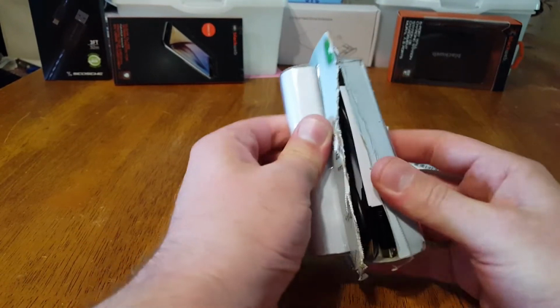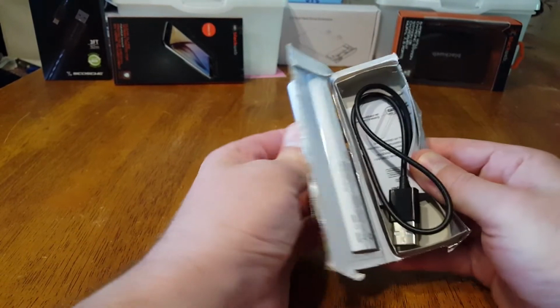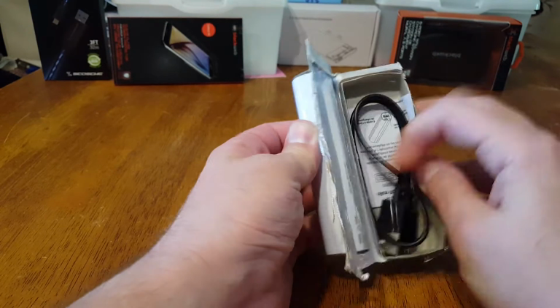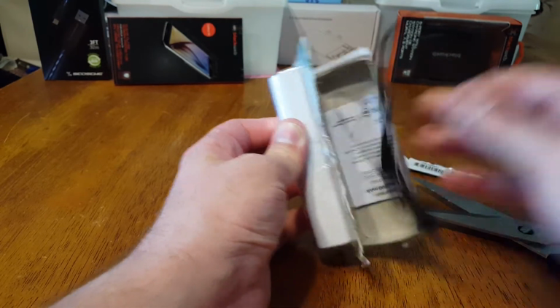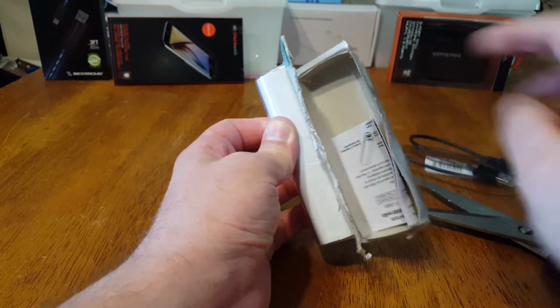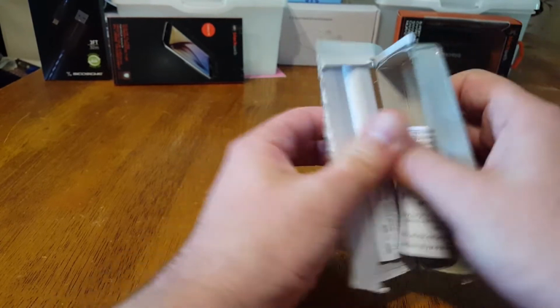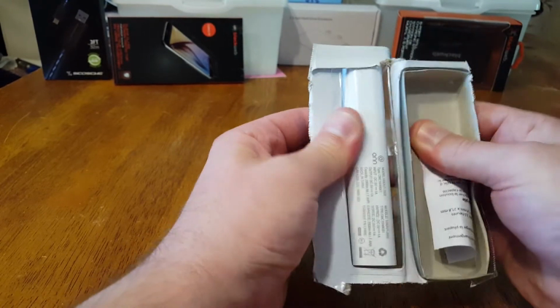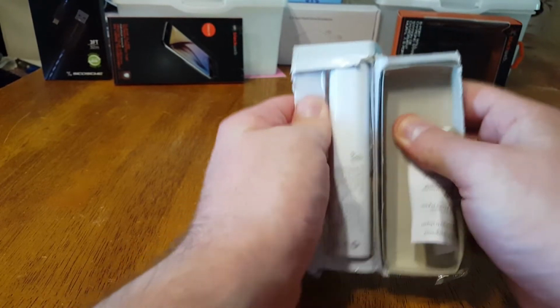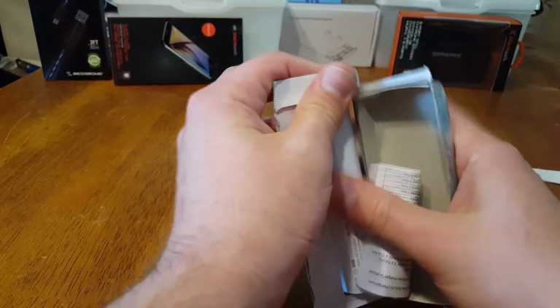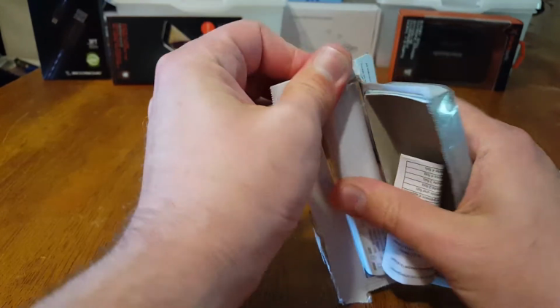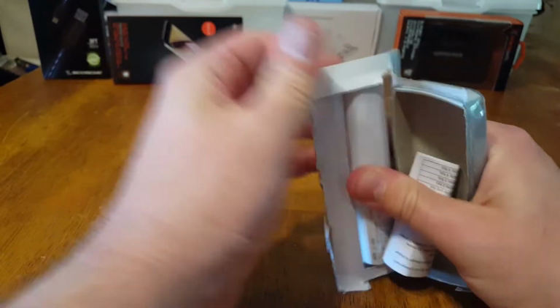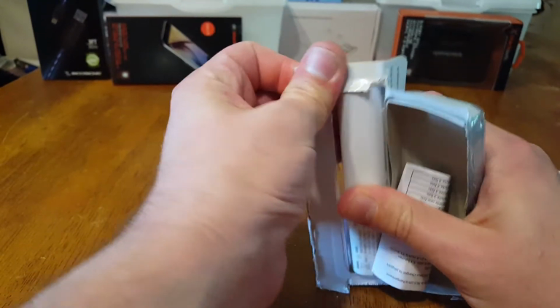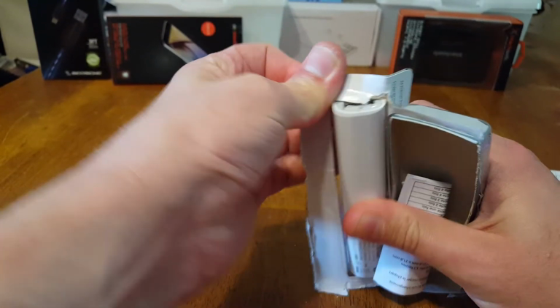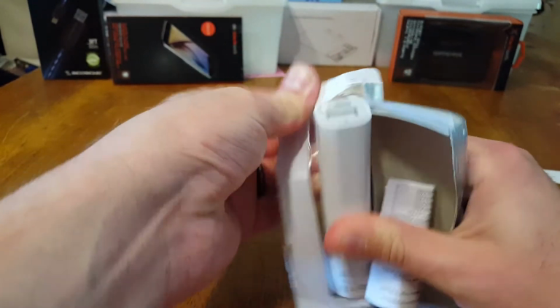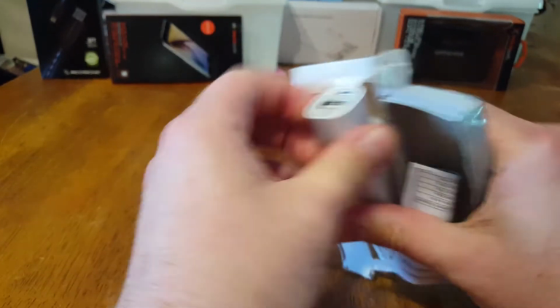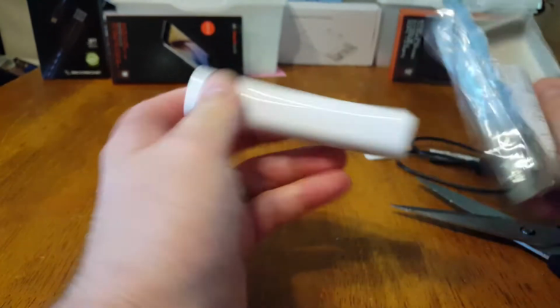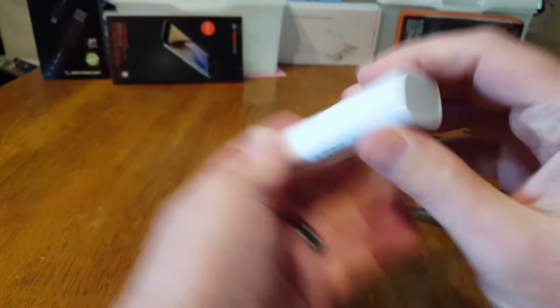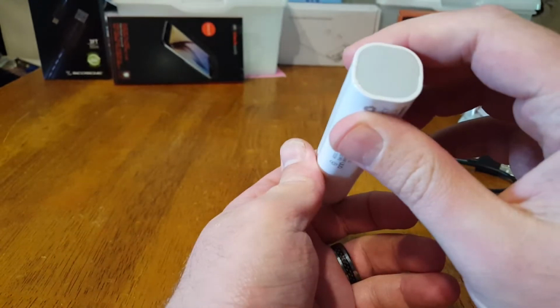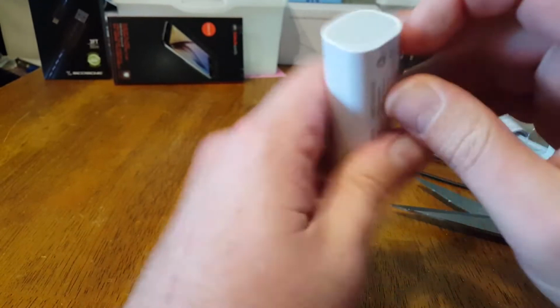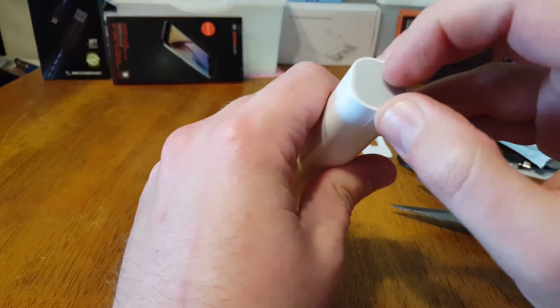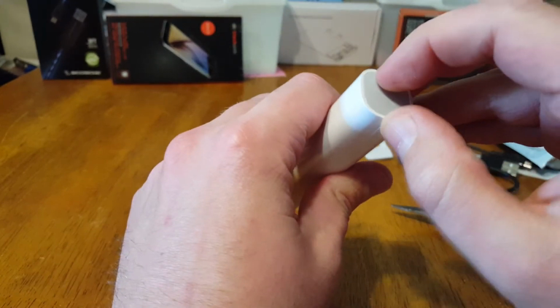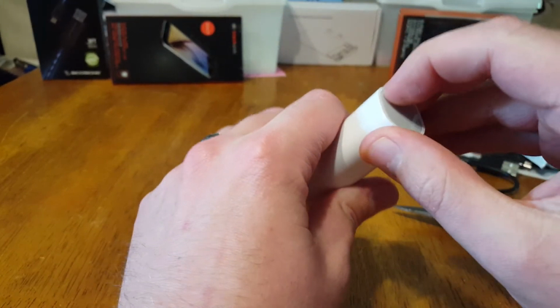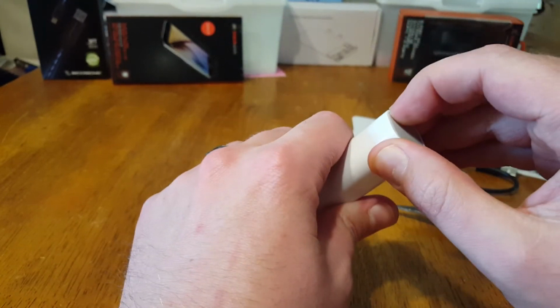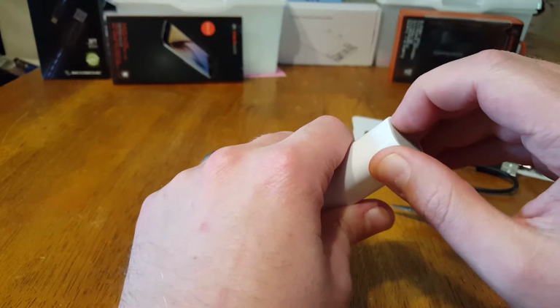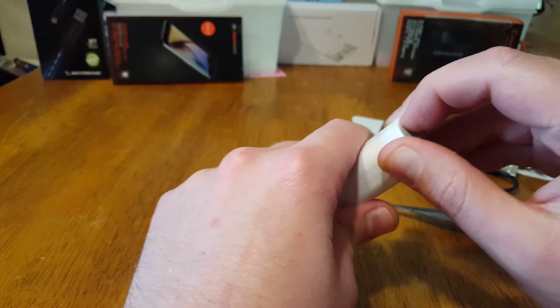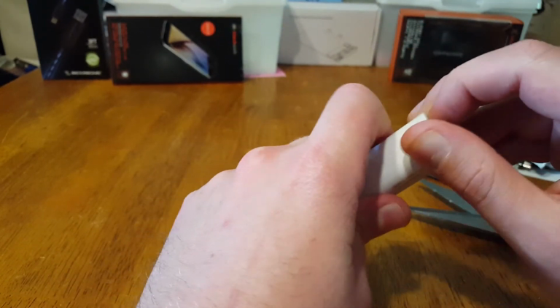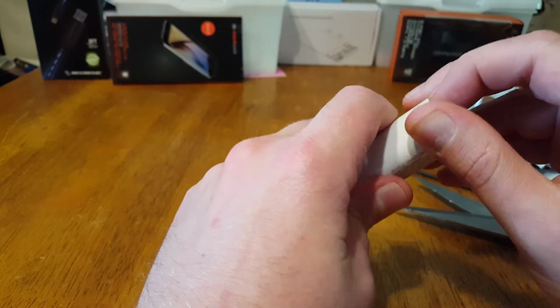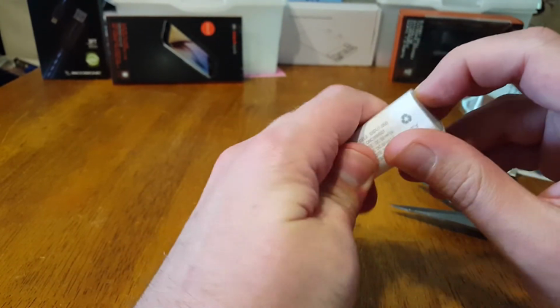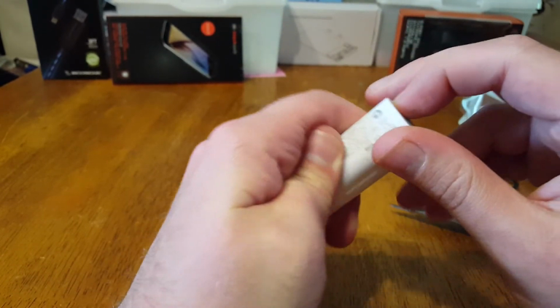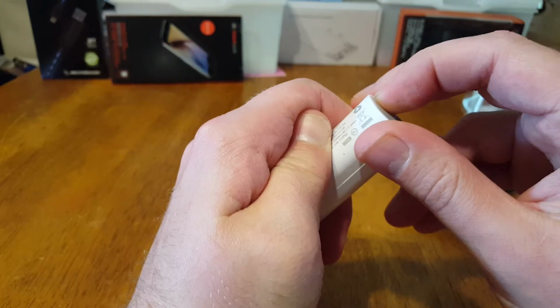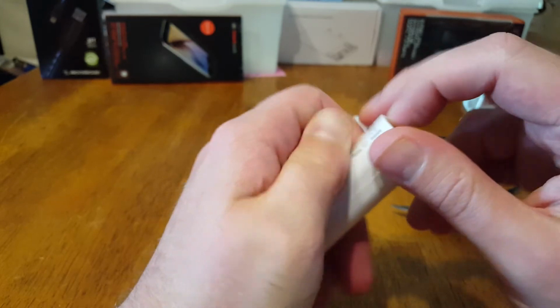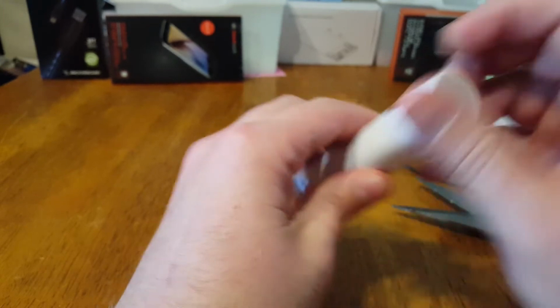I'm always interested in opening these things up and seeing what kind of batteries they've got on the inside. Every now and then I'm greeted with the same type of battery that my wife uses in her vape pen.